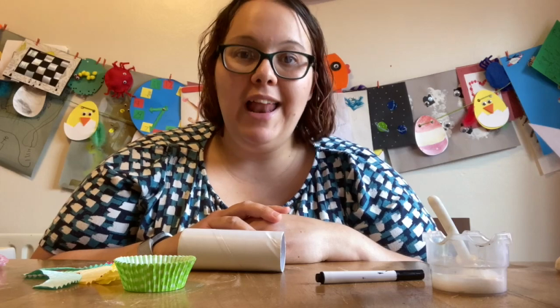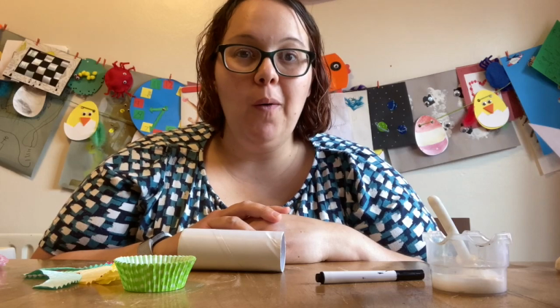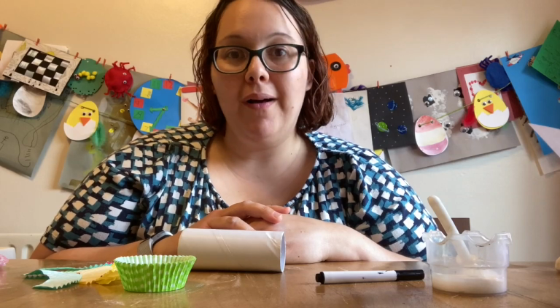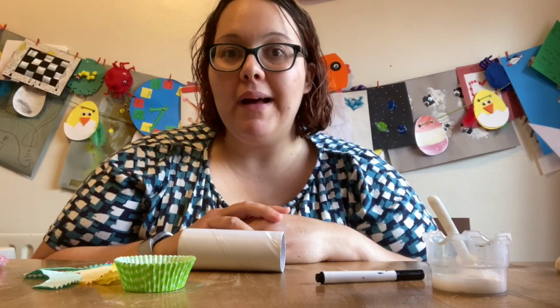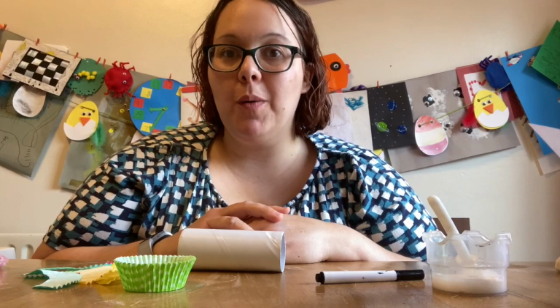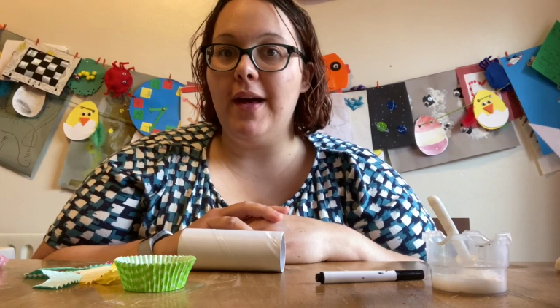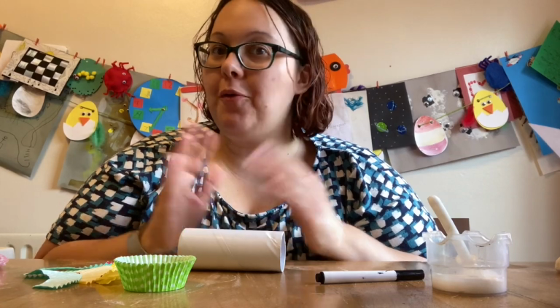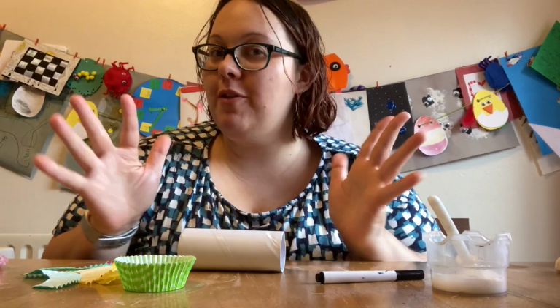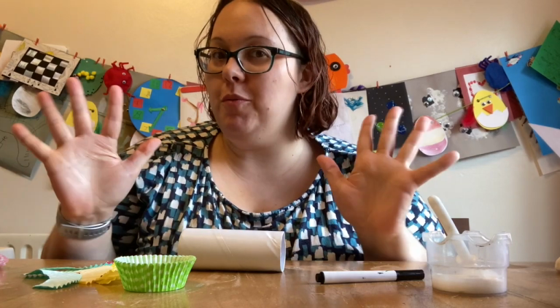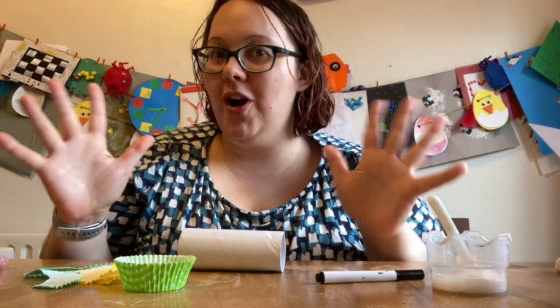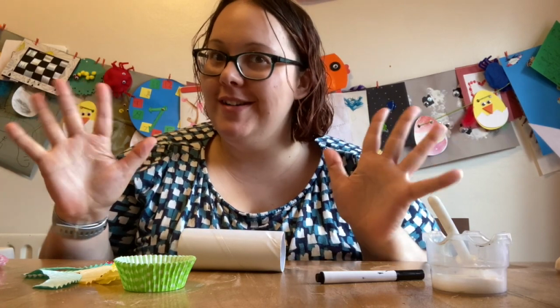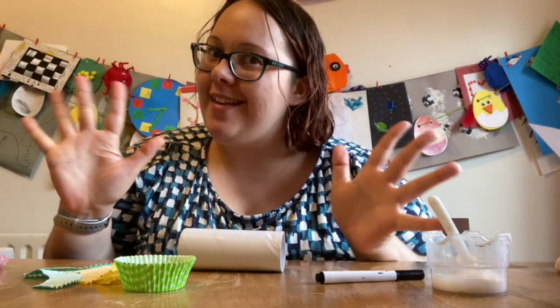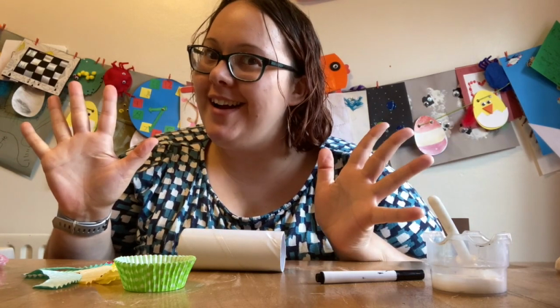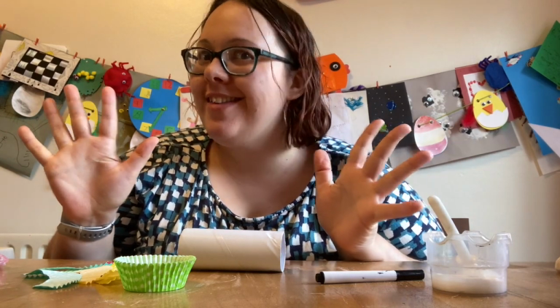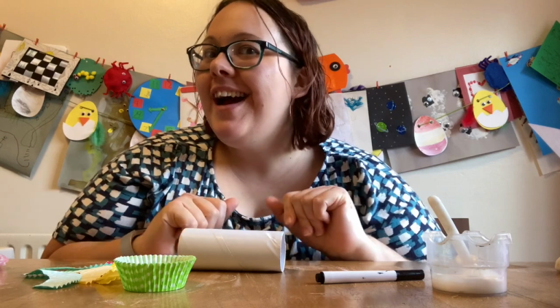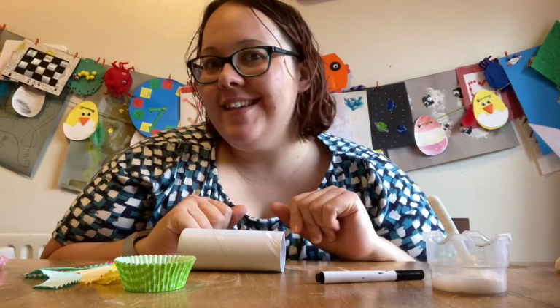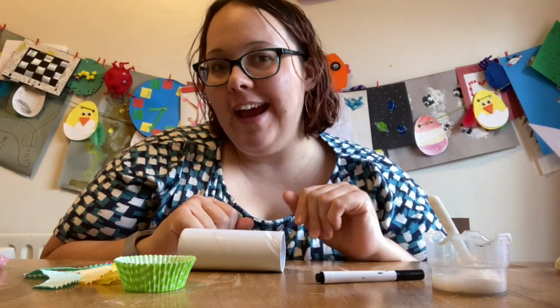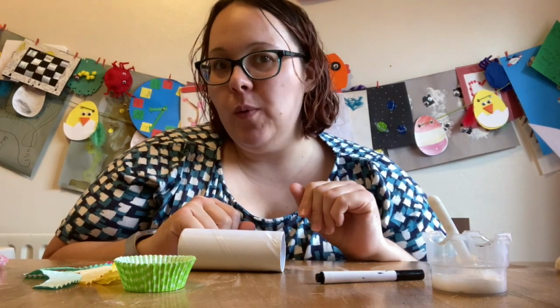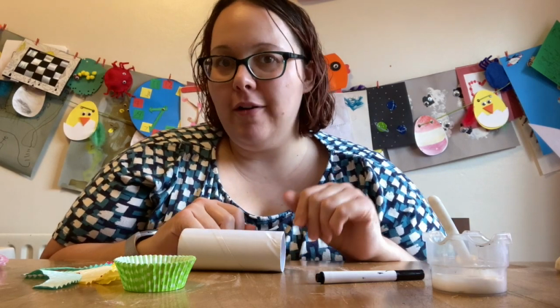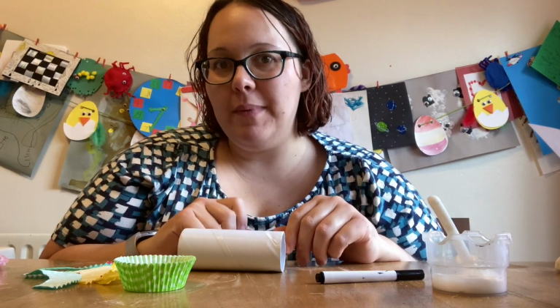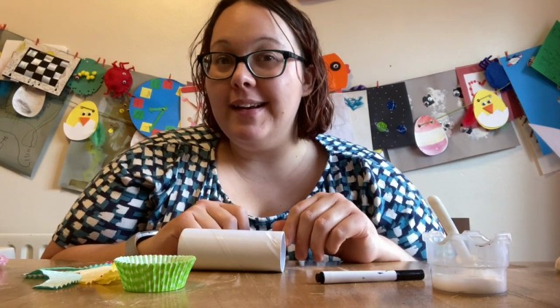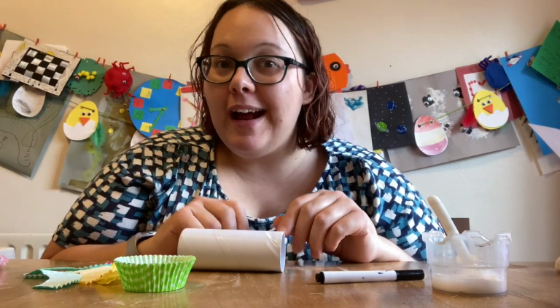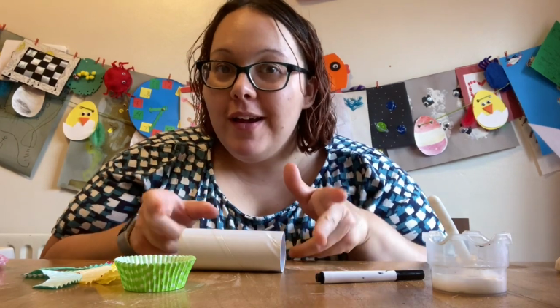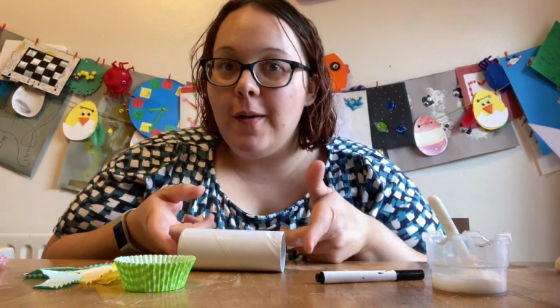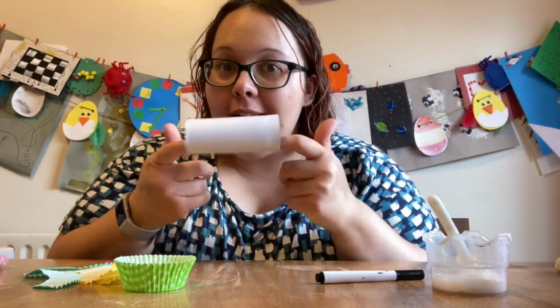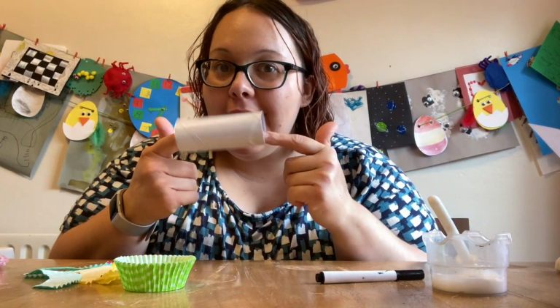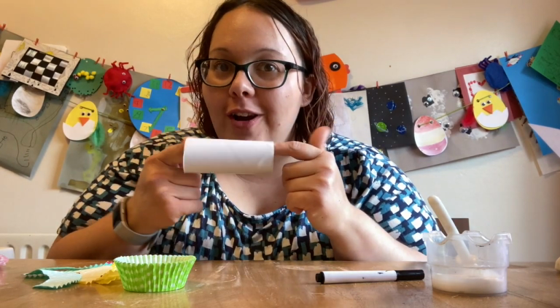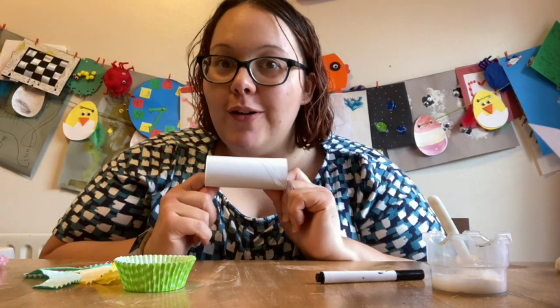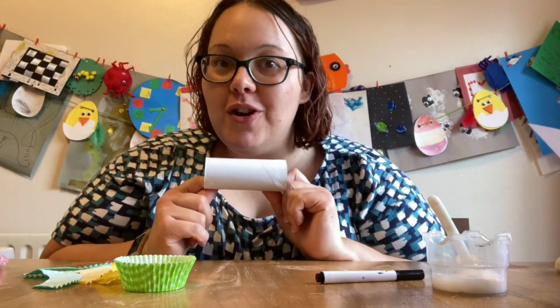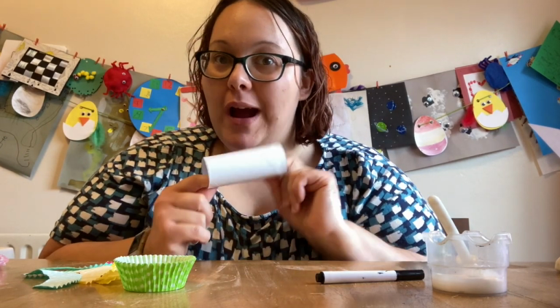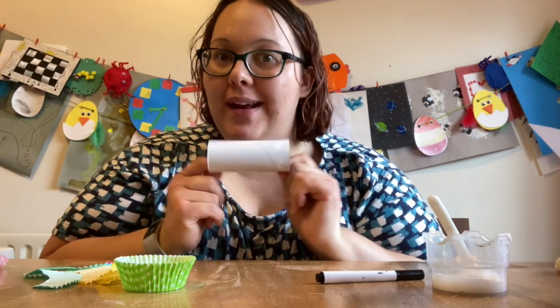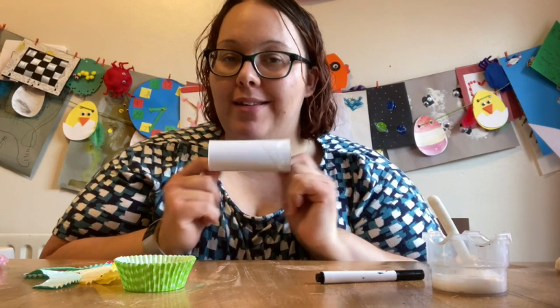Hello and welcome back to another Crafts with Kron — Jazz Hands! Today we are going to make a little owl using a toilet roll tube. How exciting!